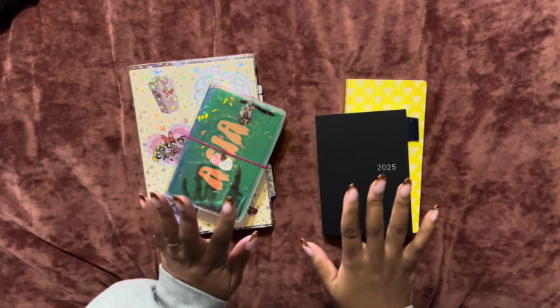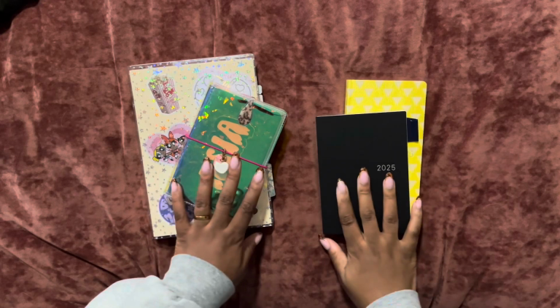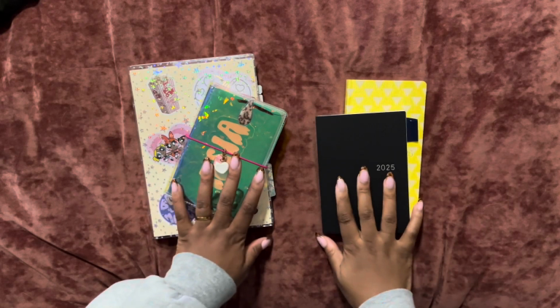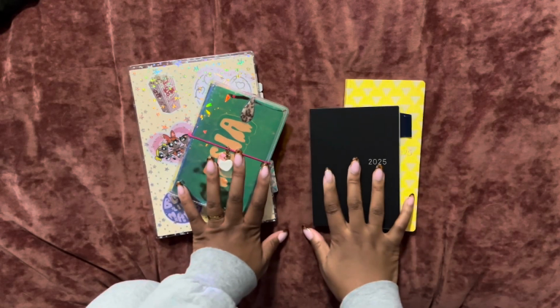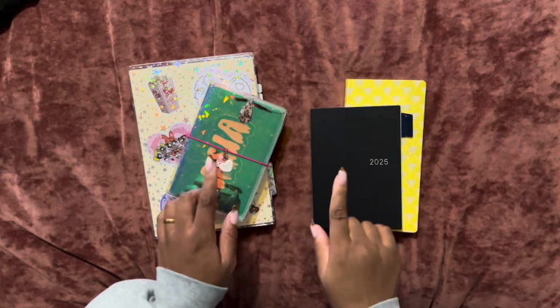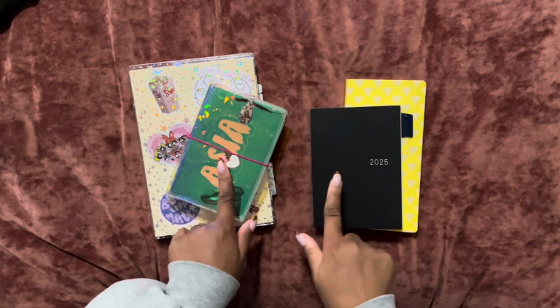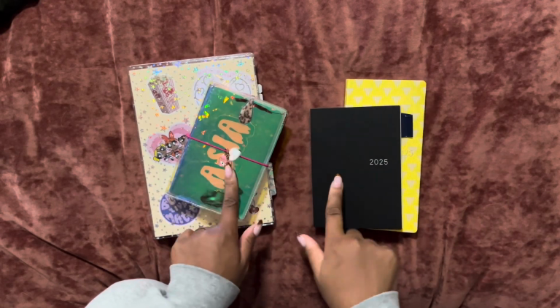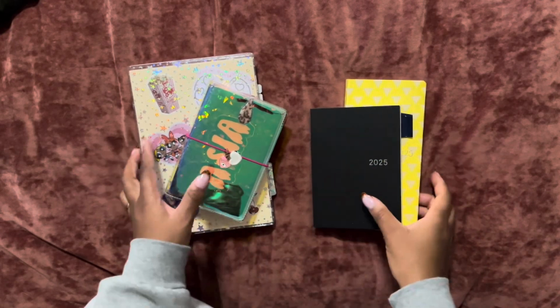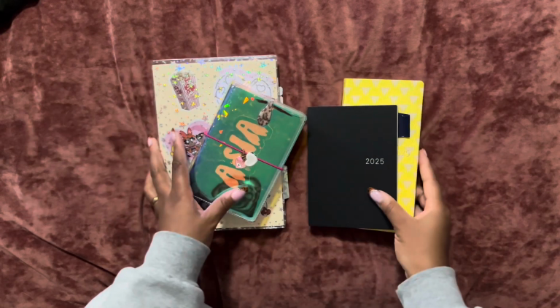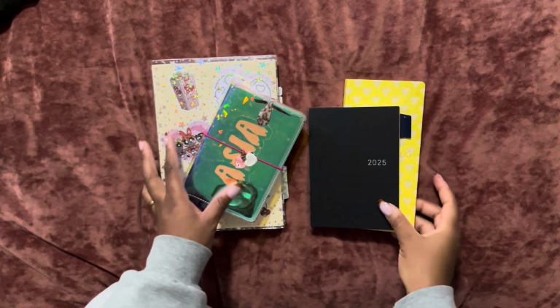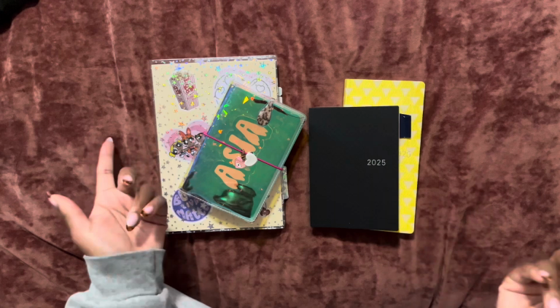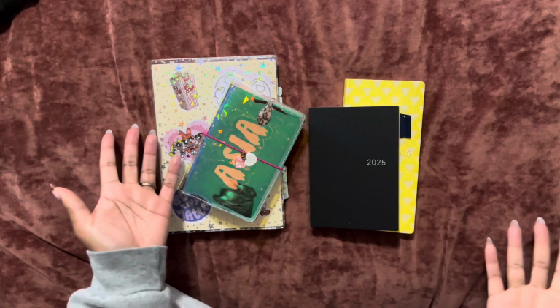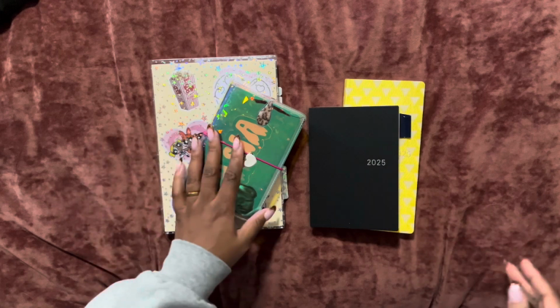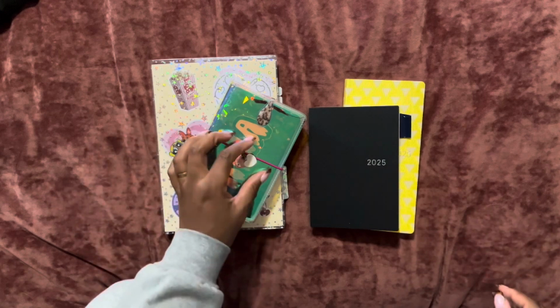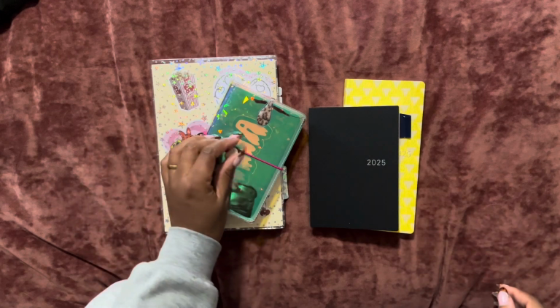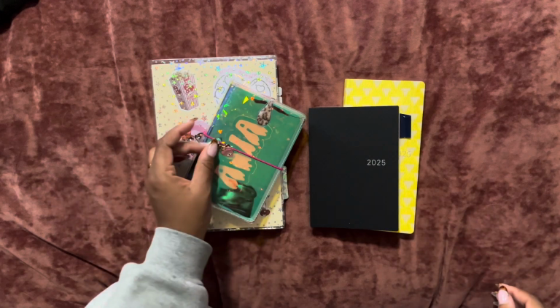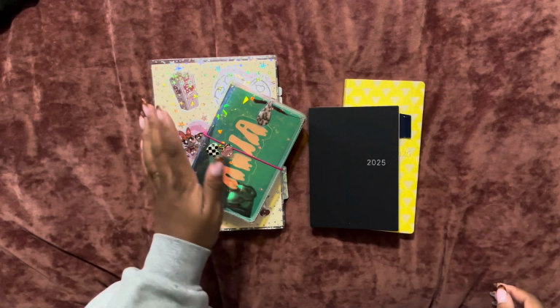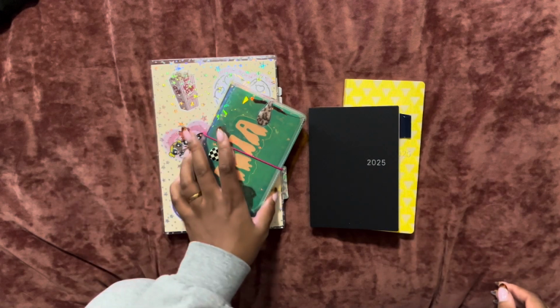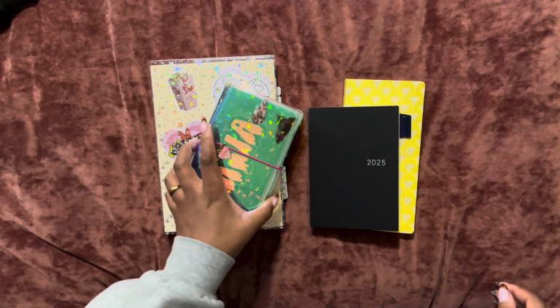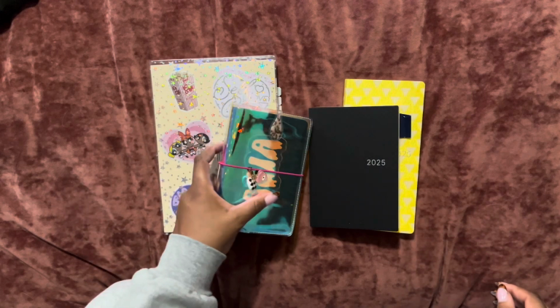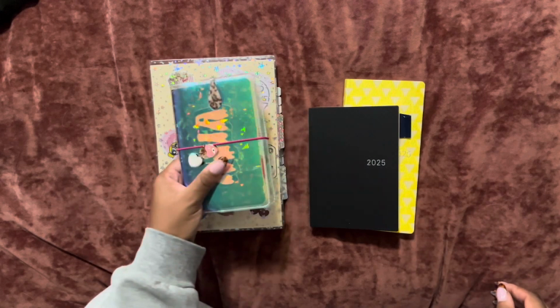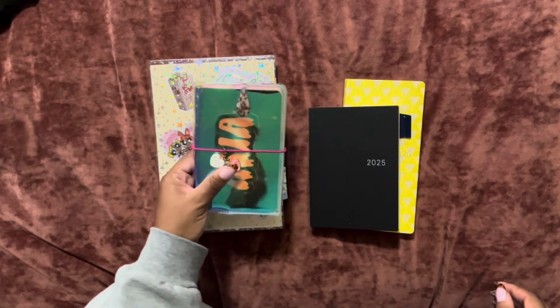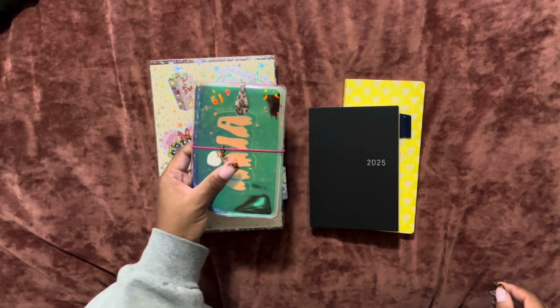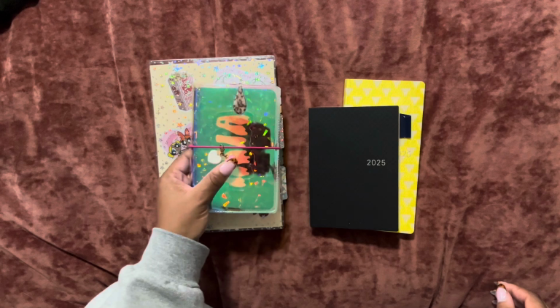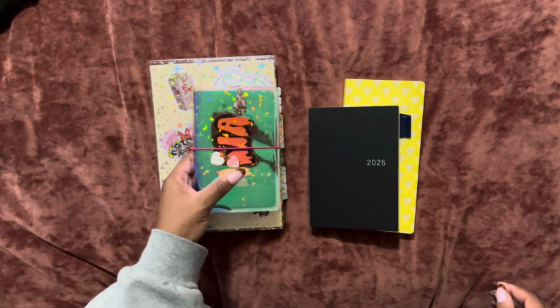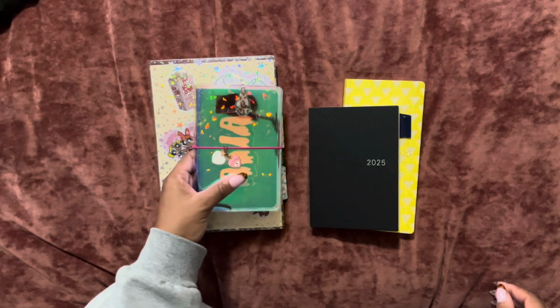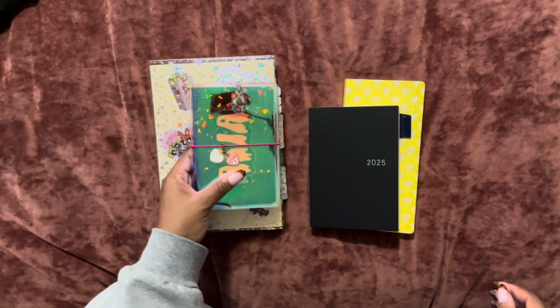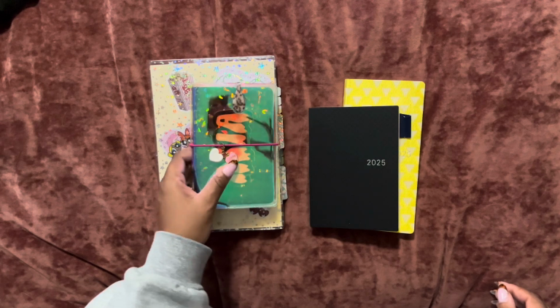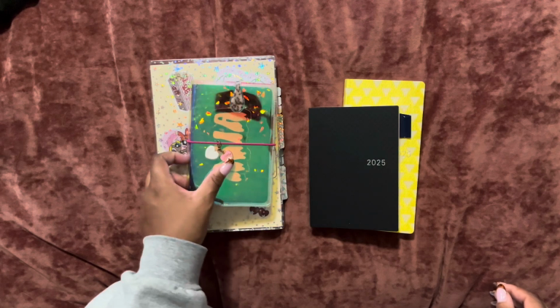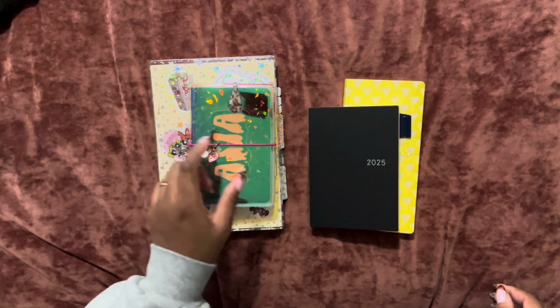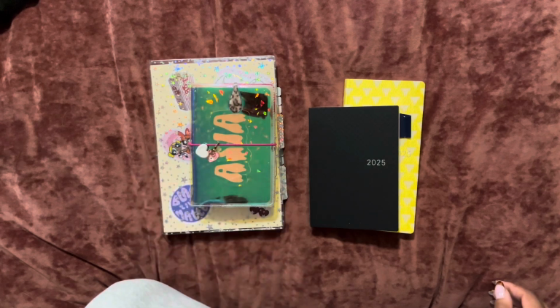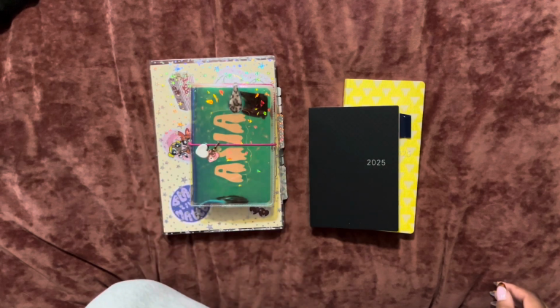Hey guys, welcome back to my channel. My name is Asia and I'm back with another video. So as promised, I wanted to come in and give an update on what I think 2025 is going to look like for me in terms of planners and notebooks.